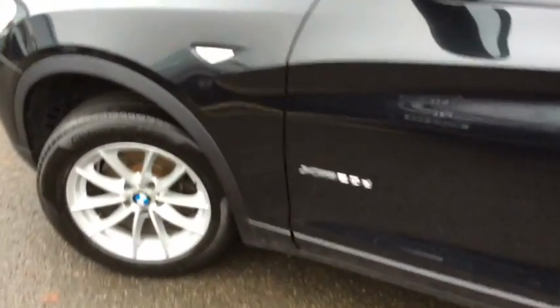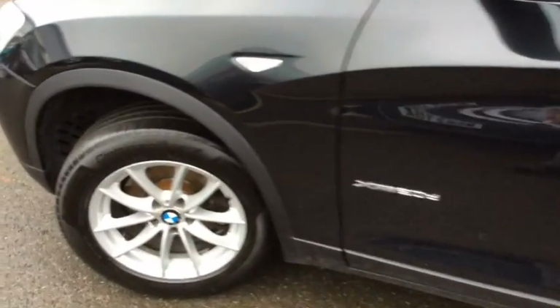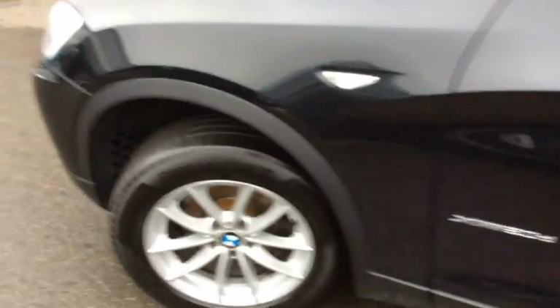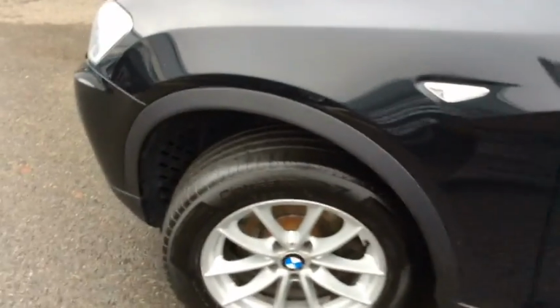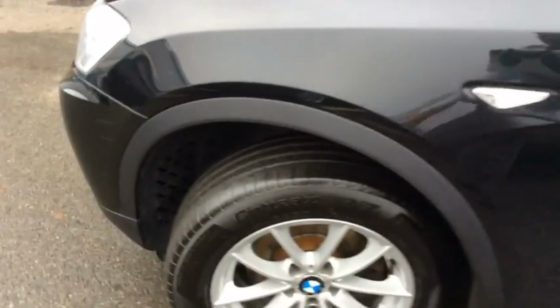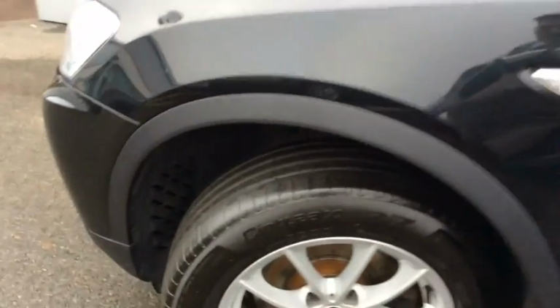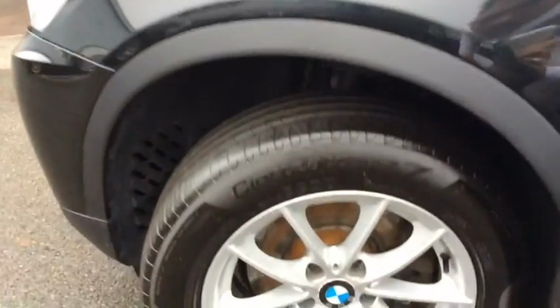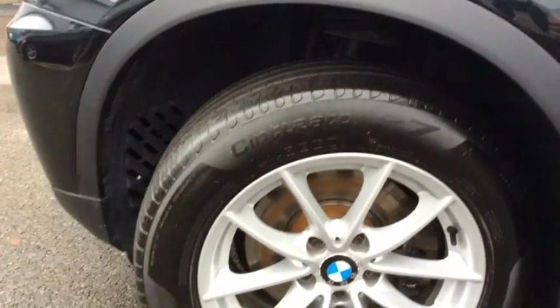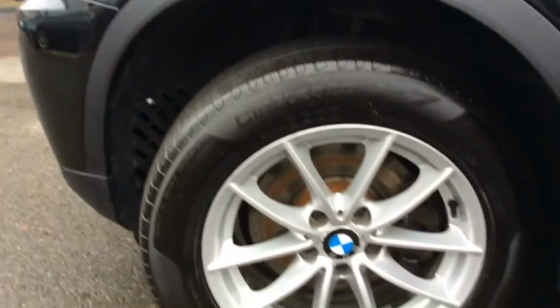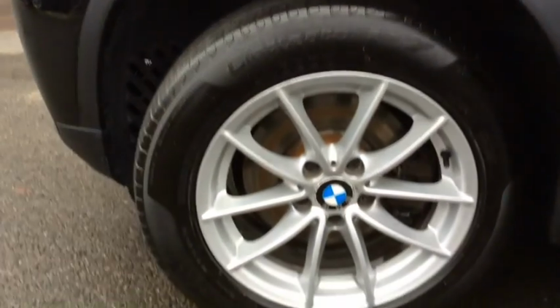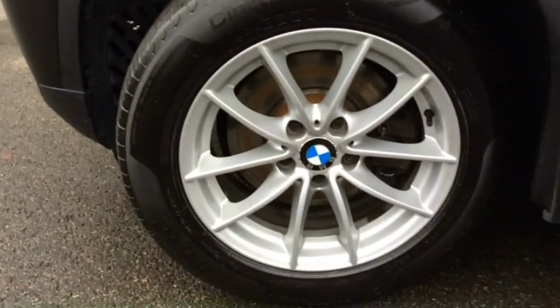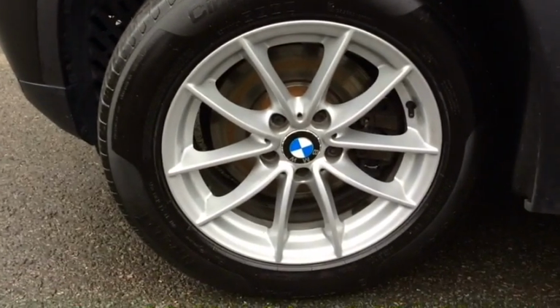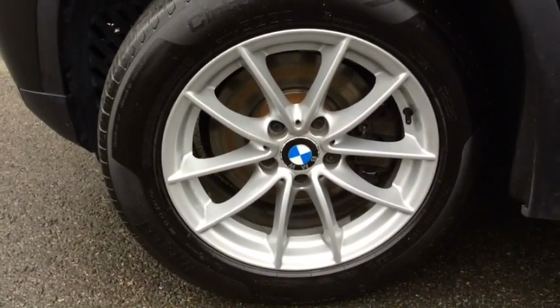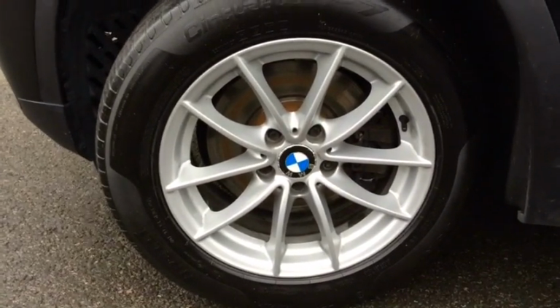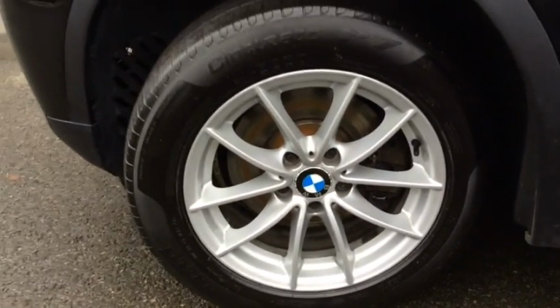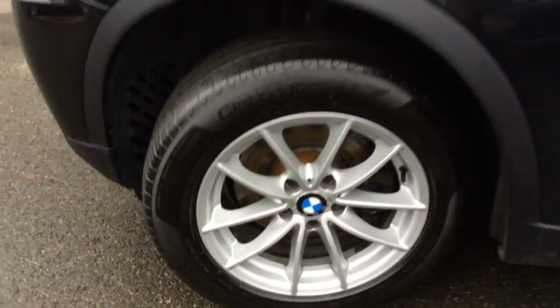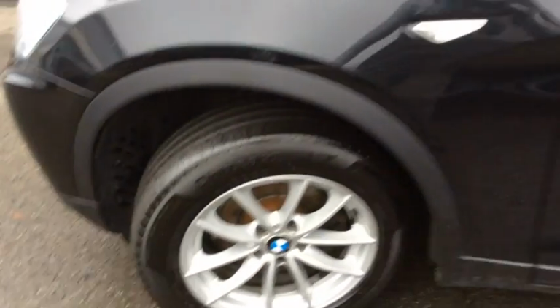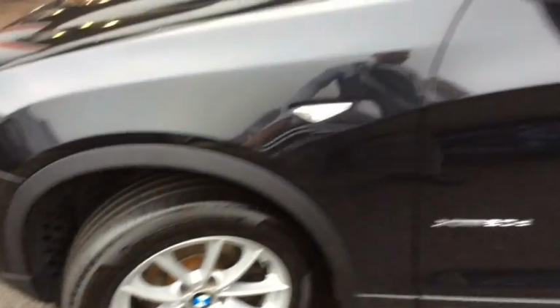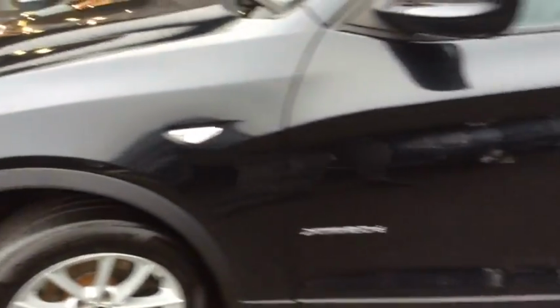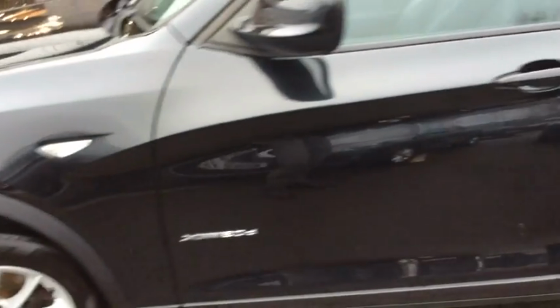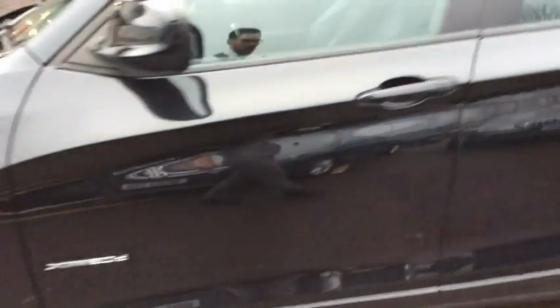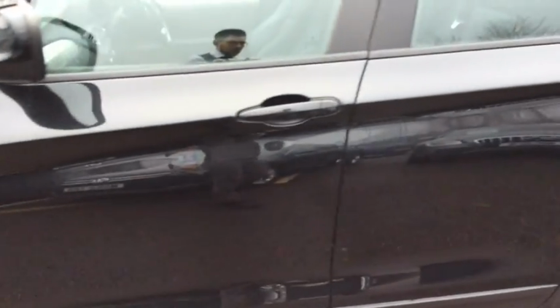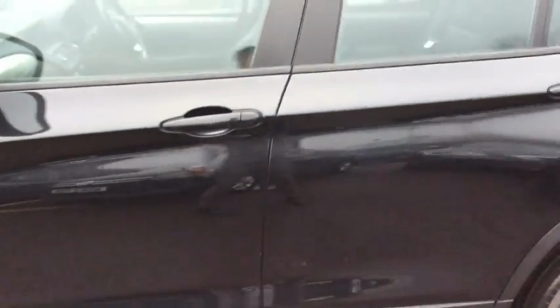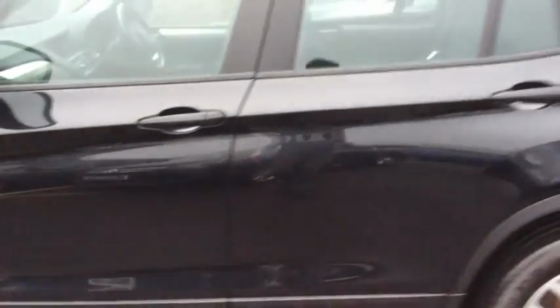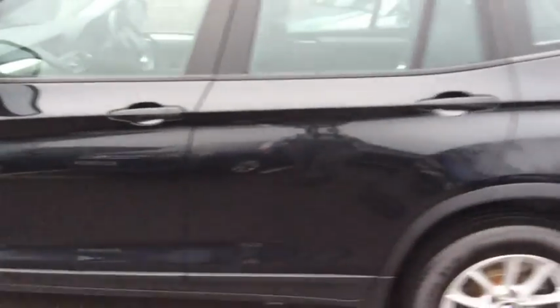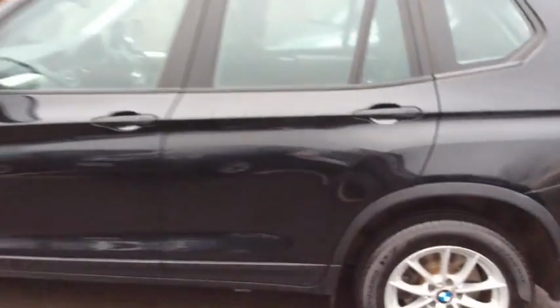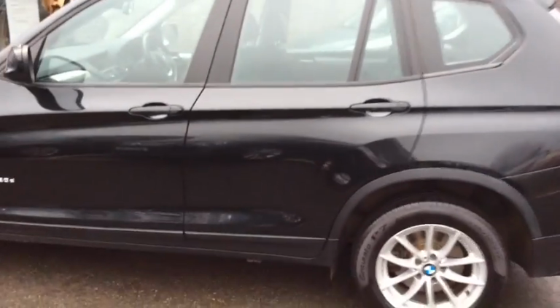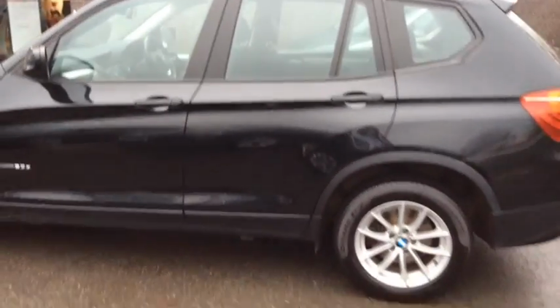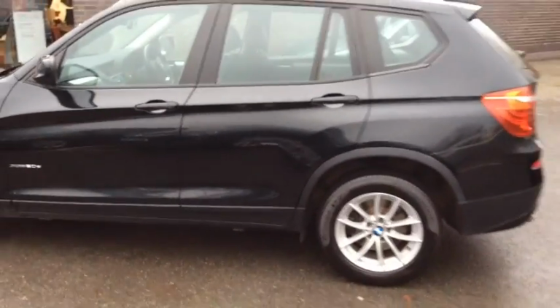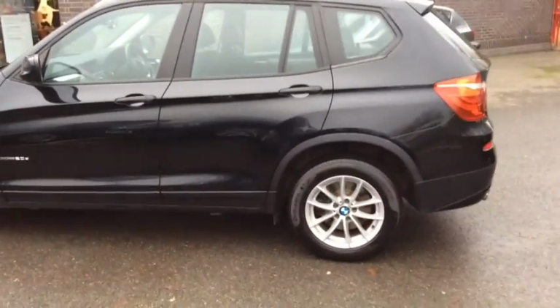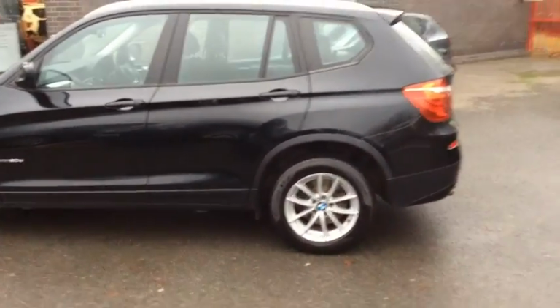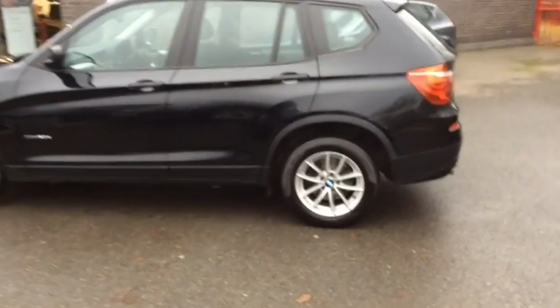This is the X-Drive 4WD system with 17 inch alloy wheels. It's a stunning looking car, this one.